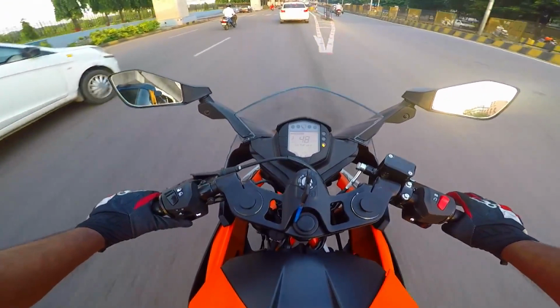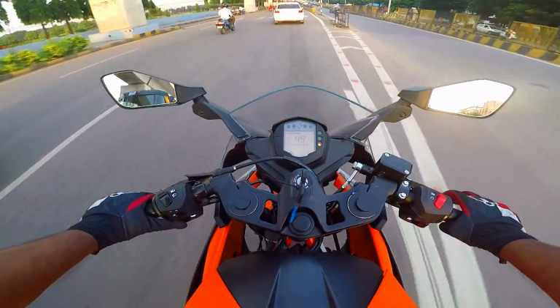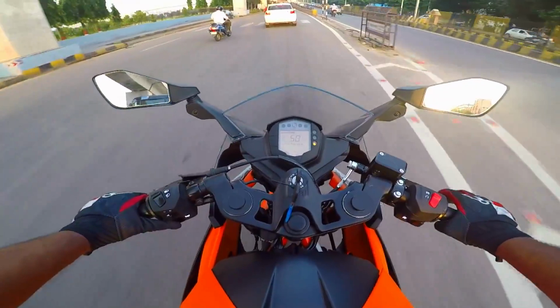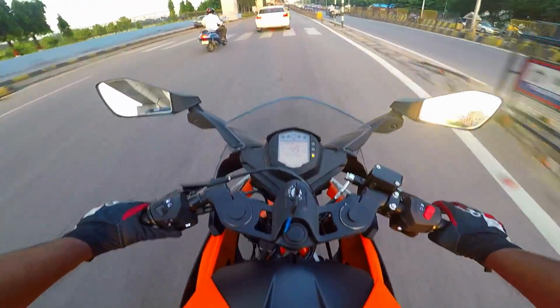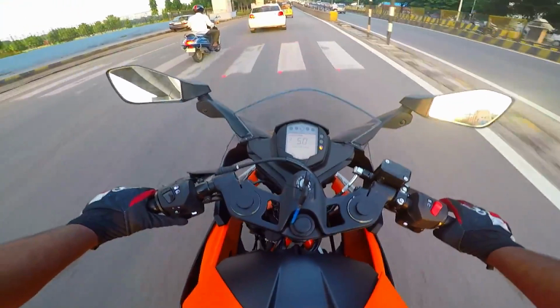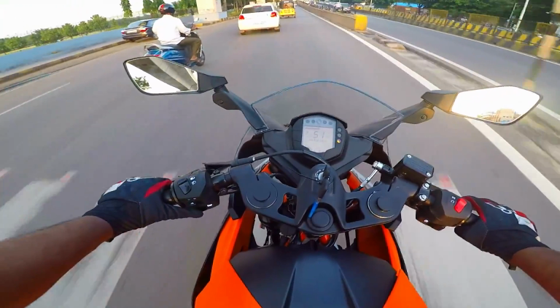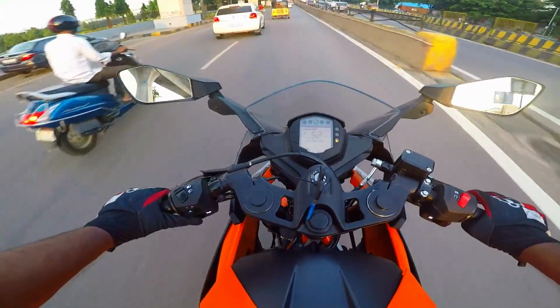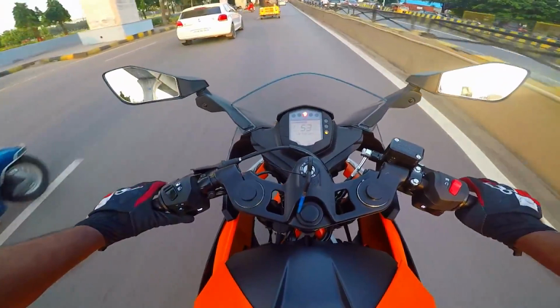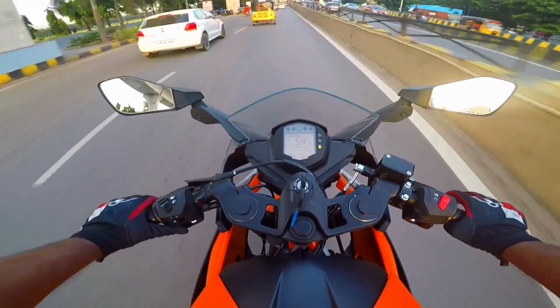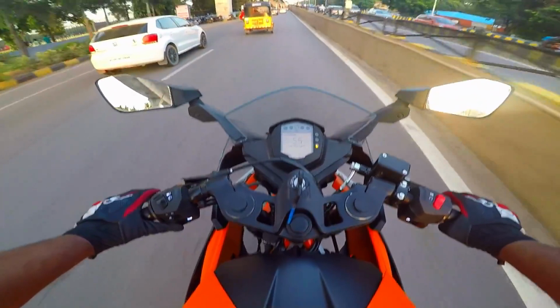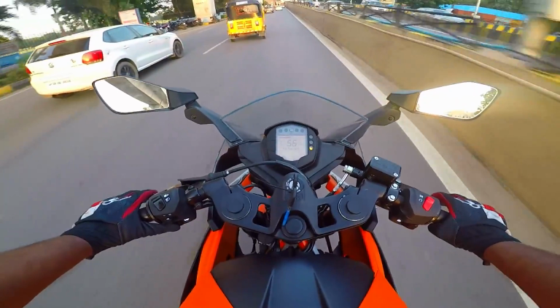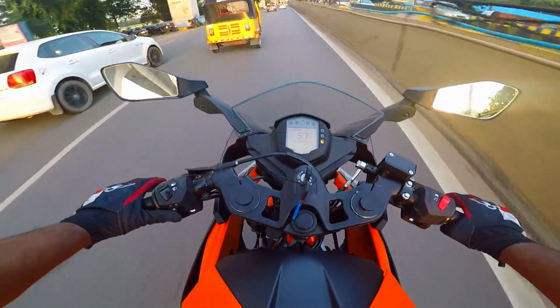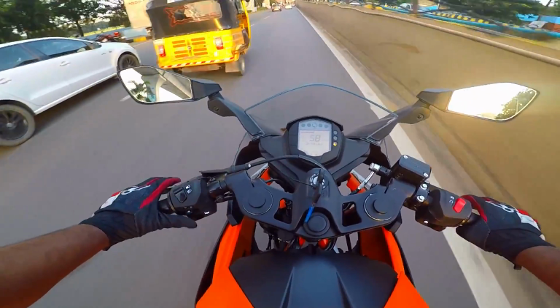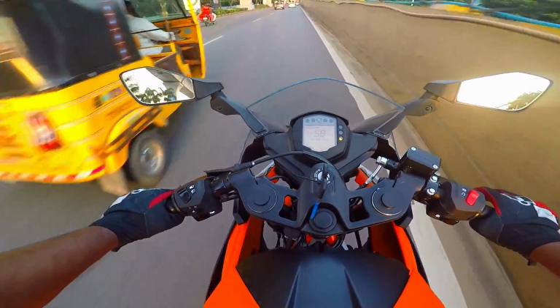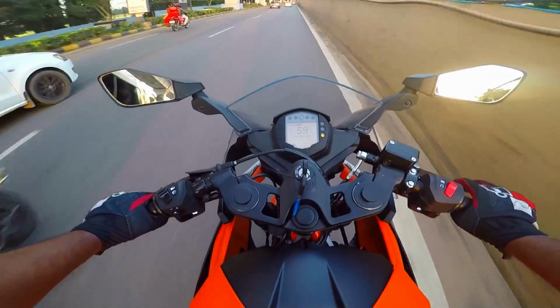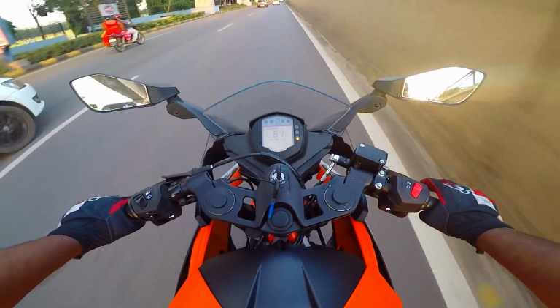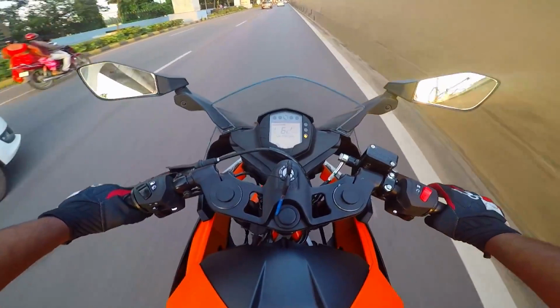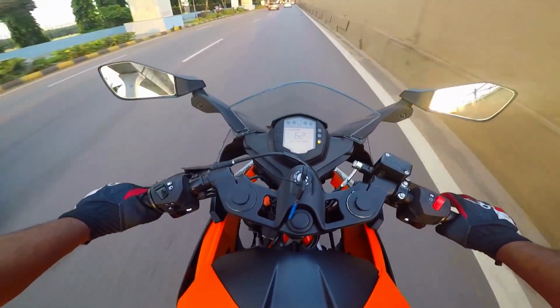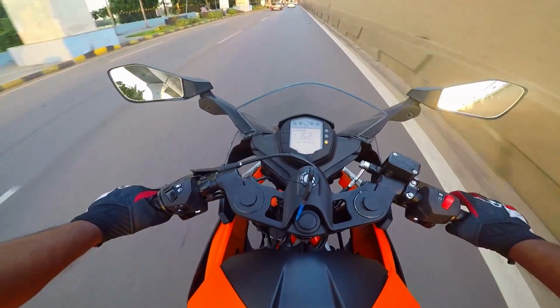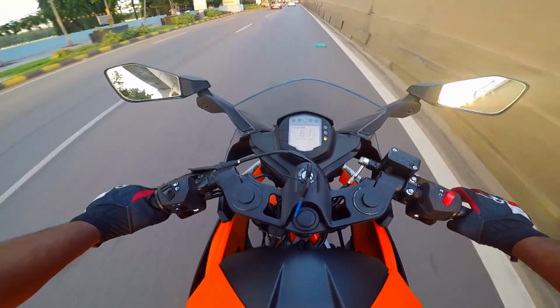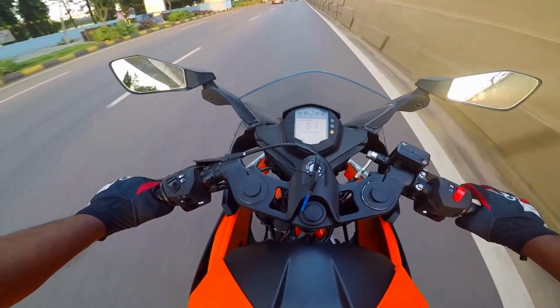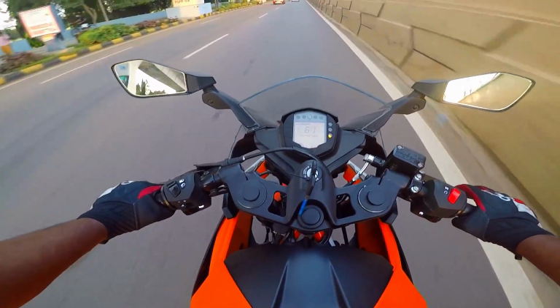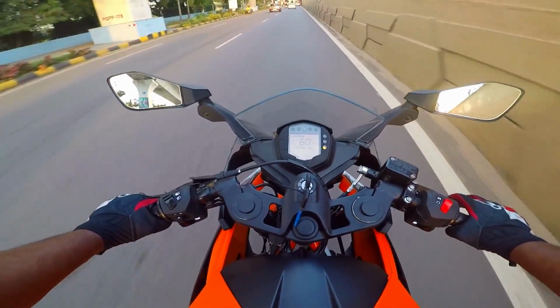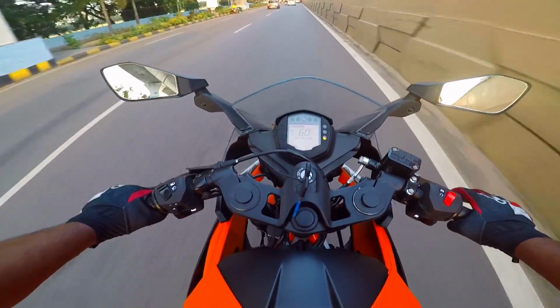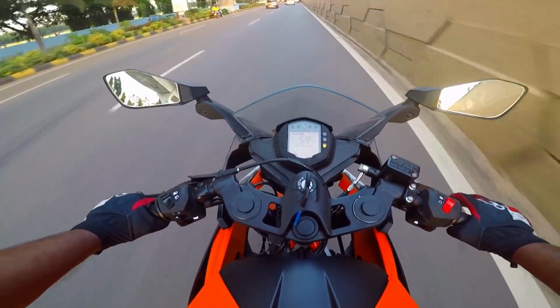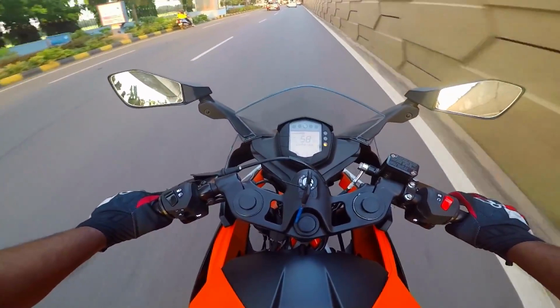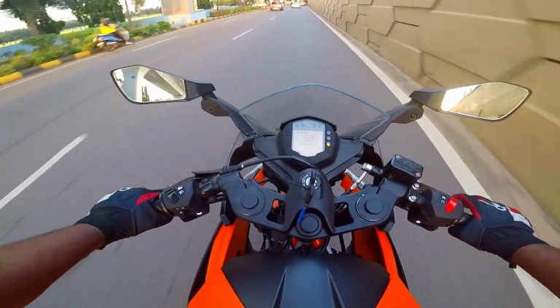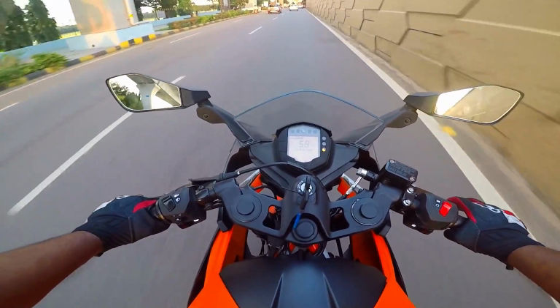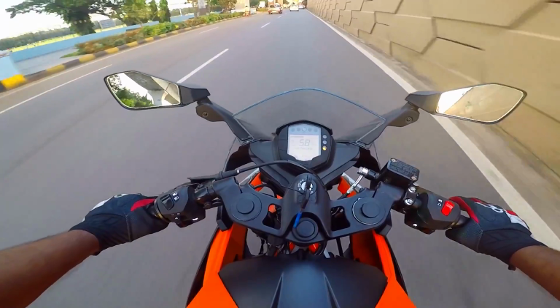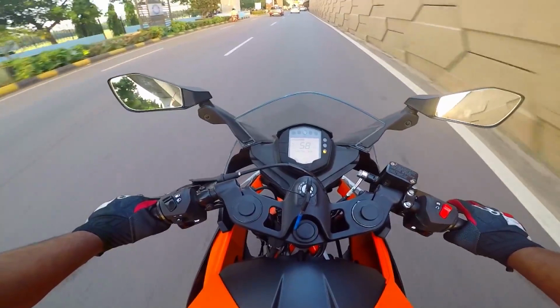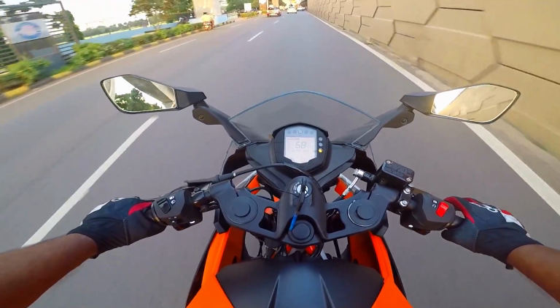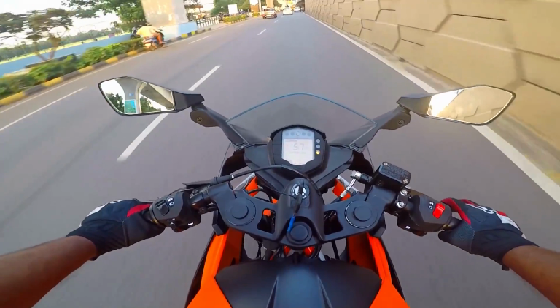The autowalla is the thug life here — no one can mess around with an autowalla. The way they cut through traffic, even the best superbikes fall short!